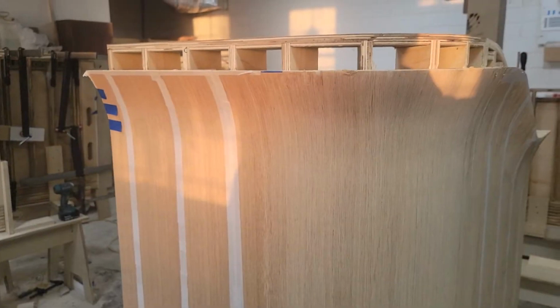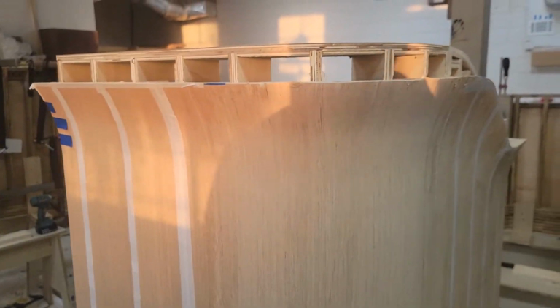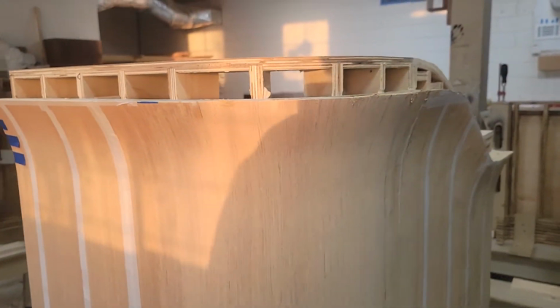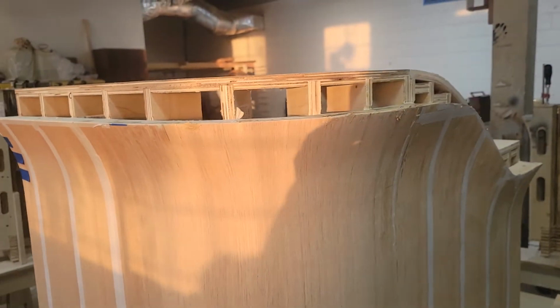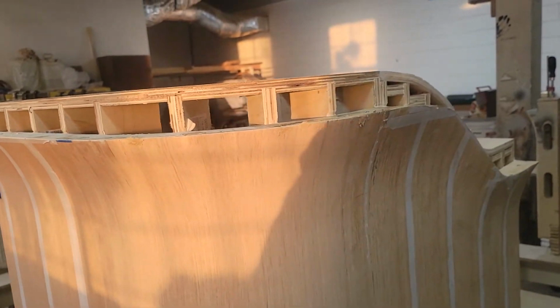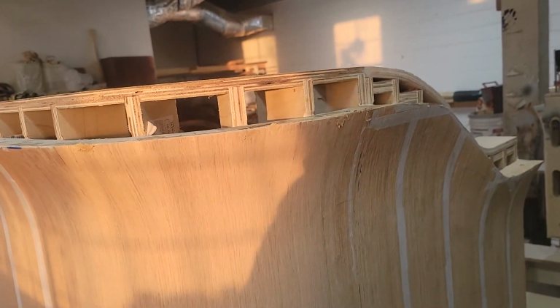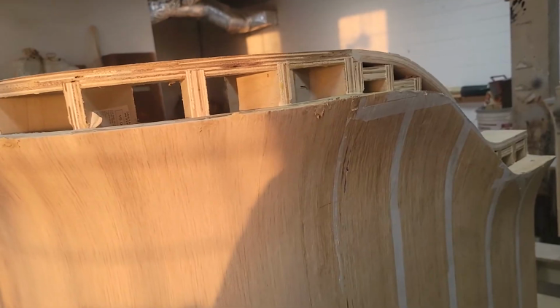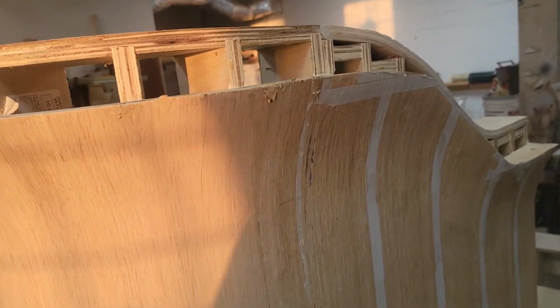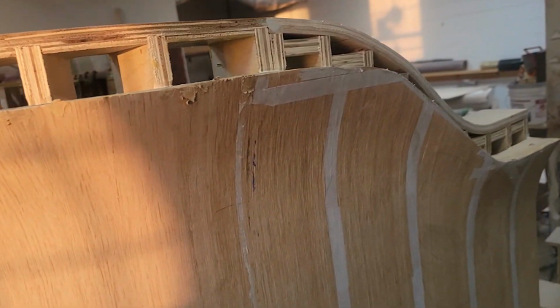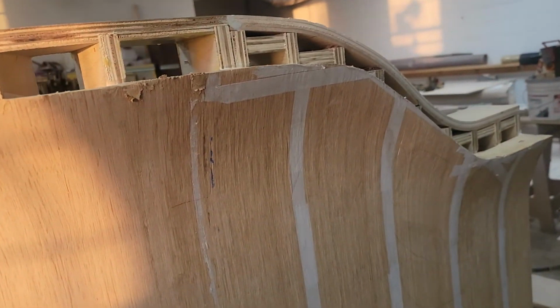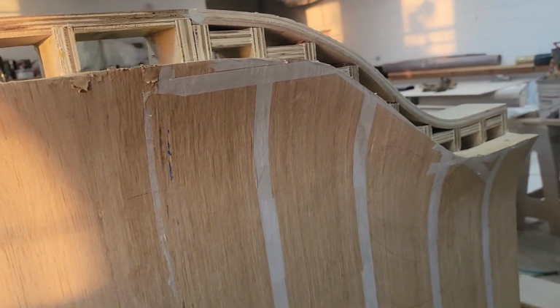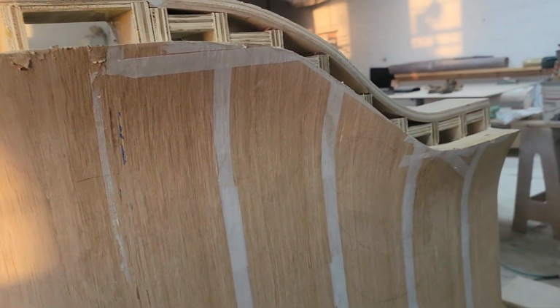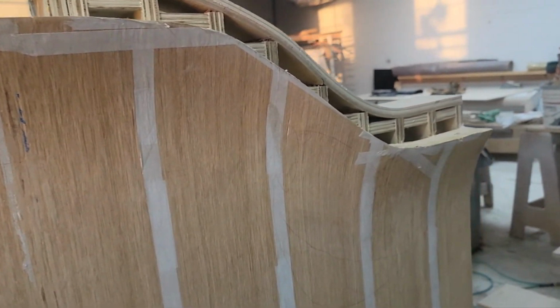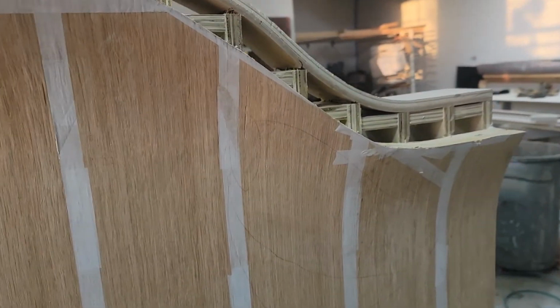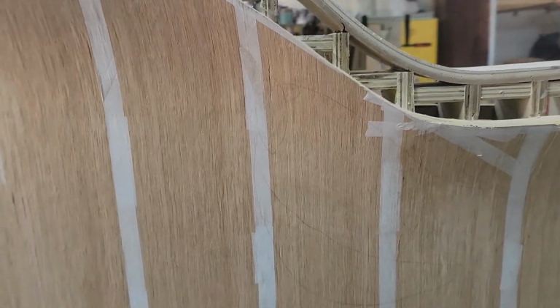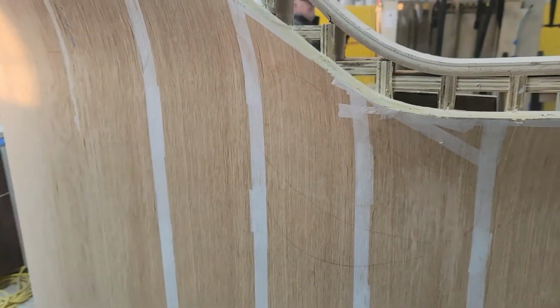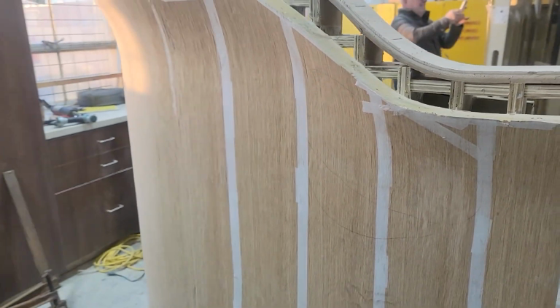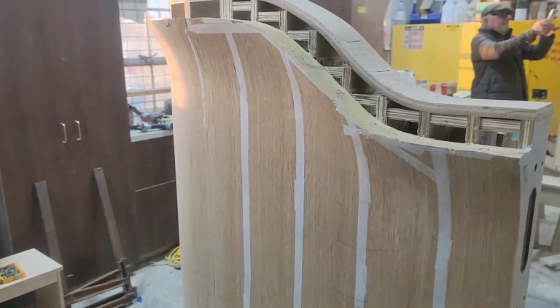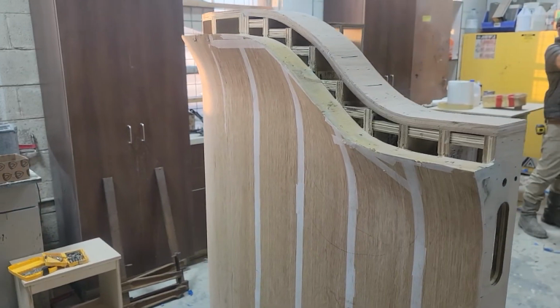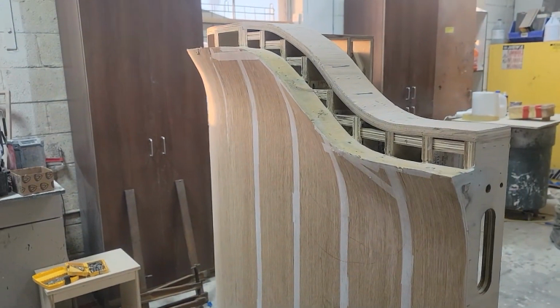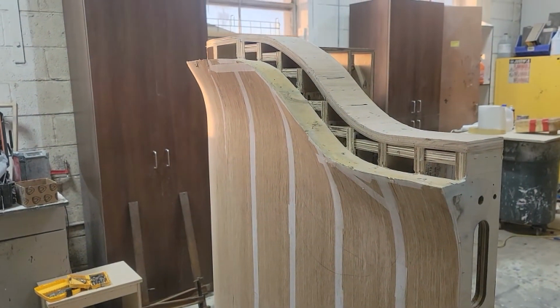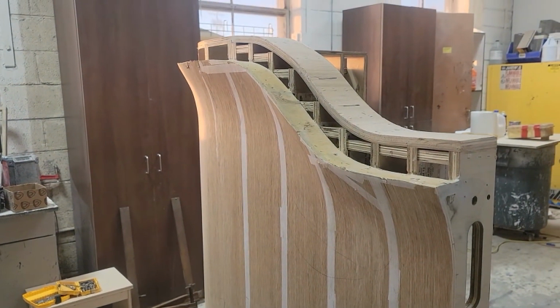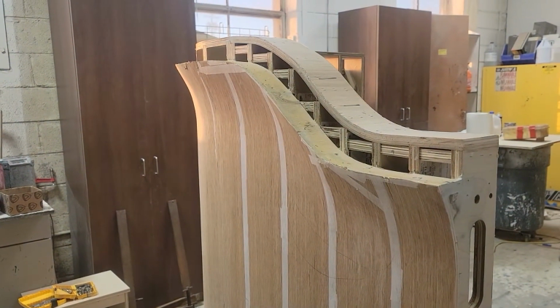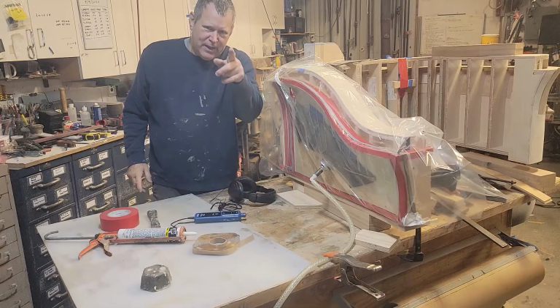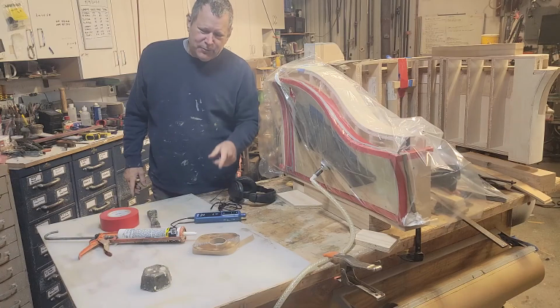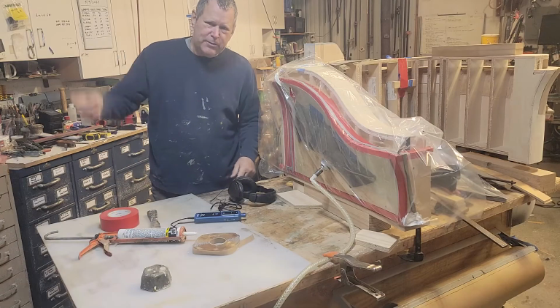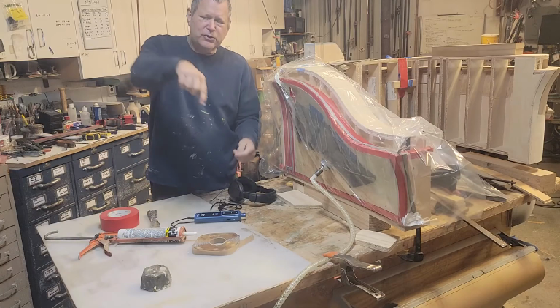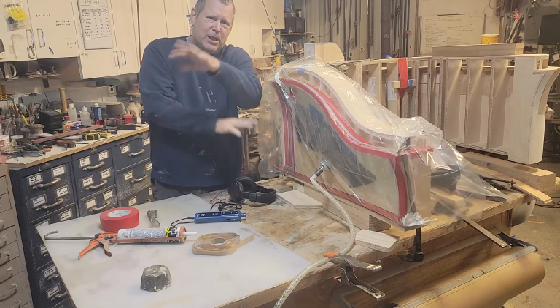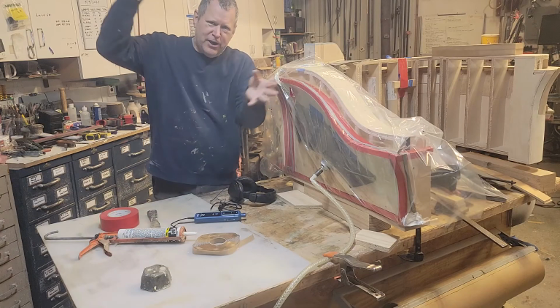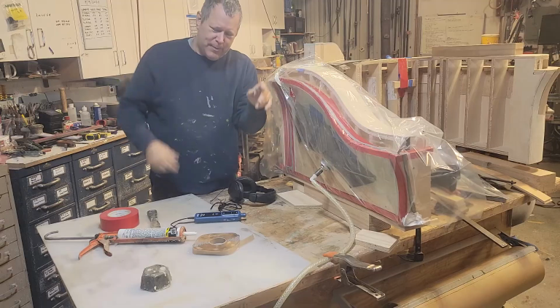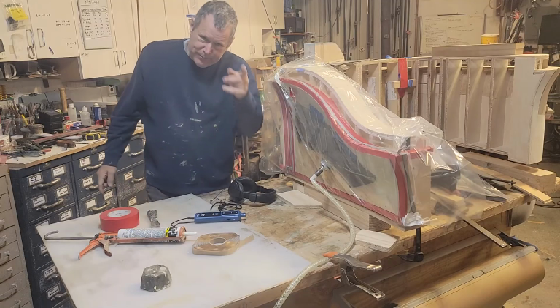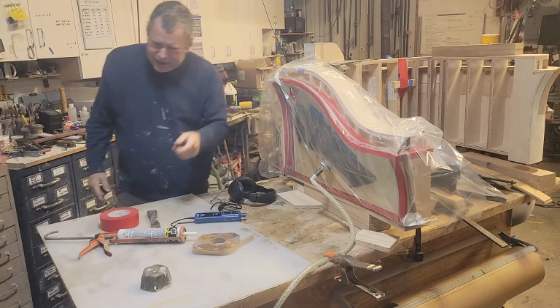Here it is. Hopefully you guys can appreciate what's going on here with the compound curve. Thanks for watching. Remember to subscribe, like, share, and all the above. Appreciate it.